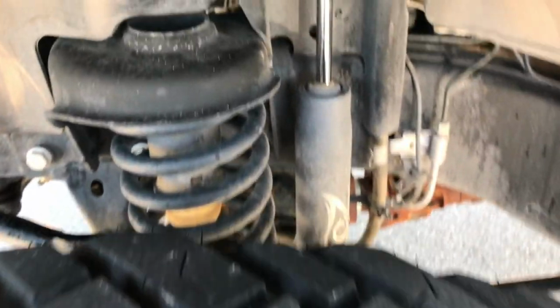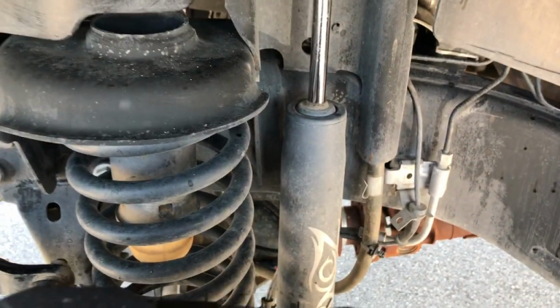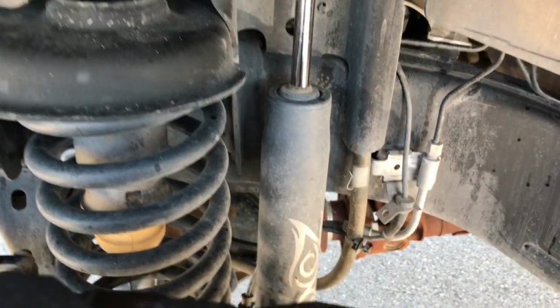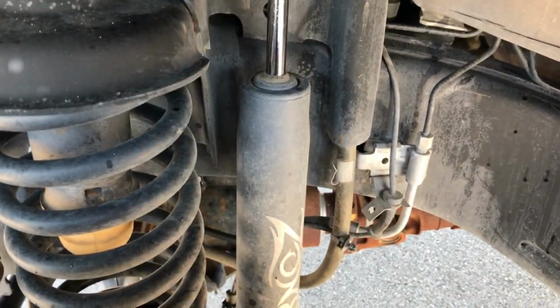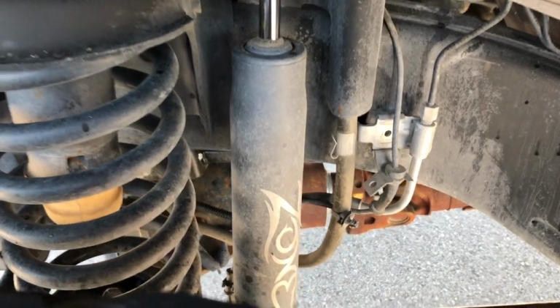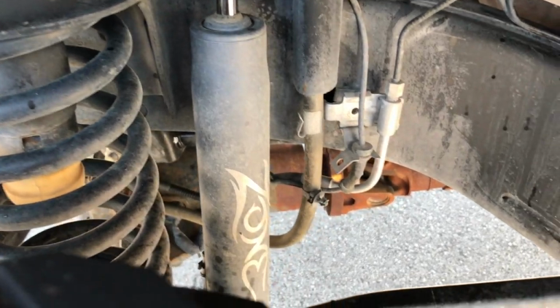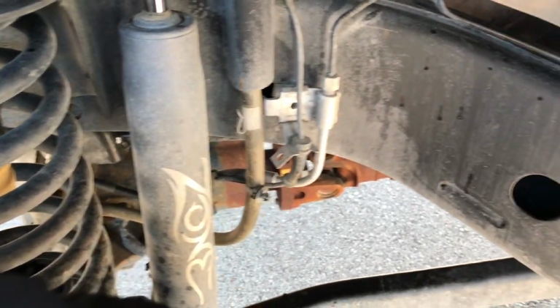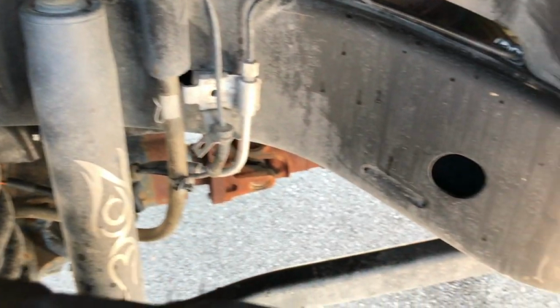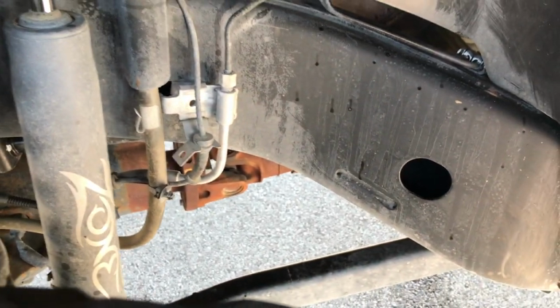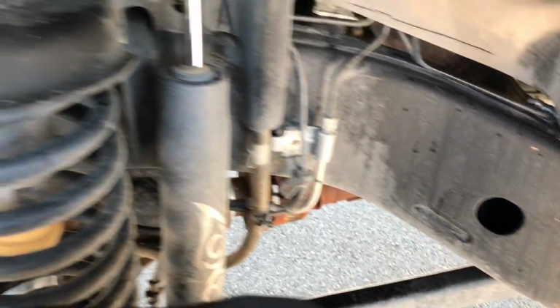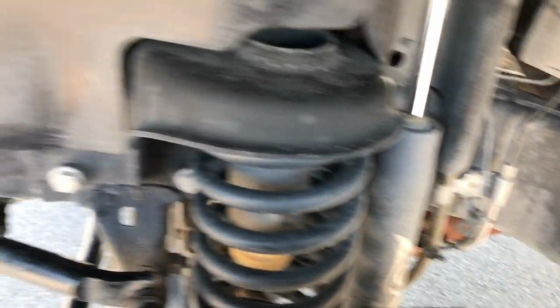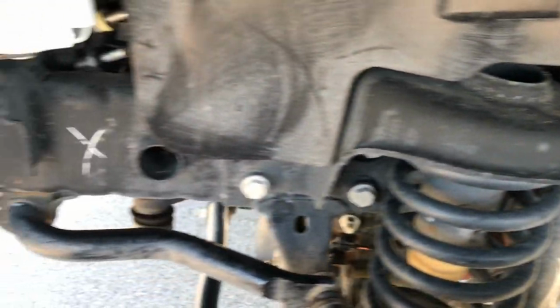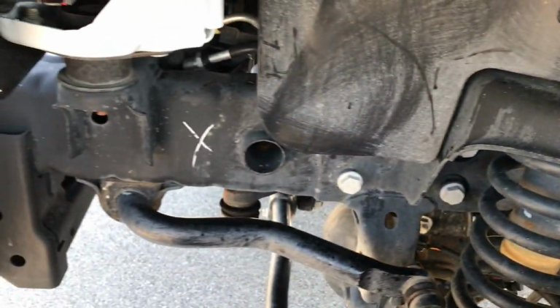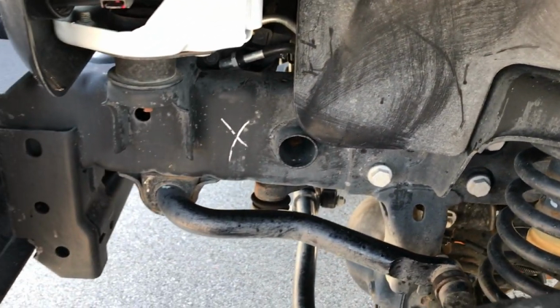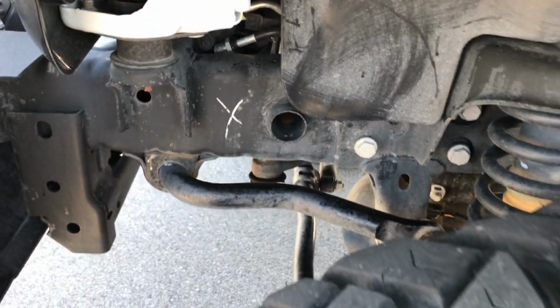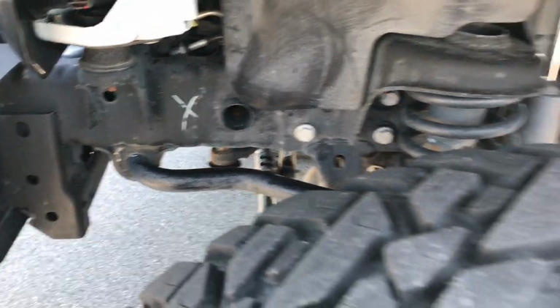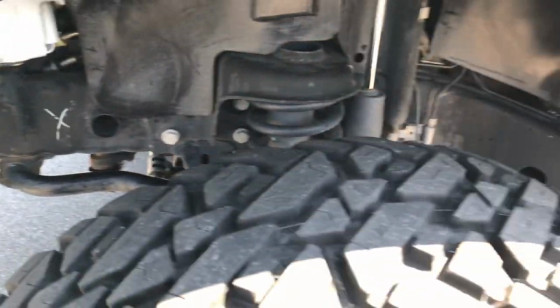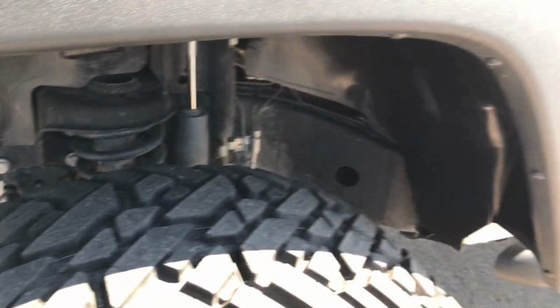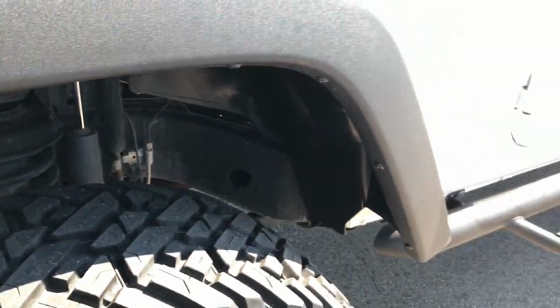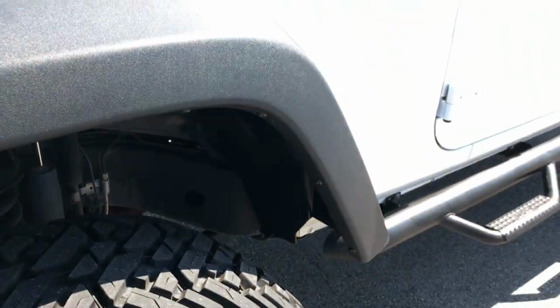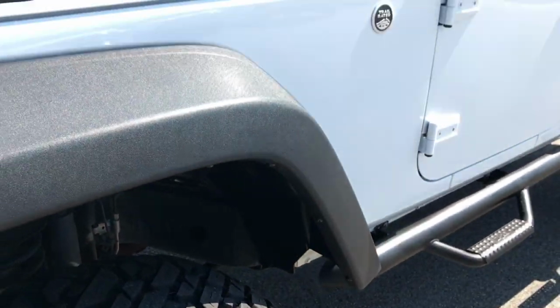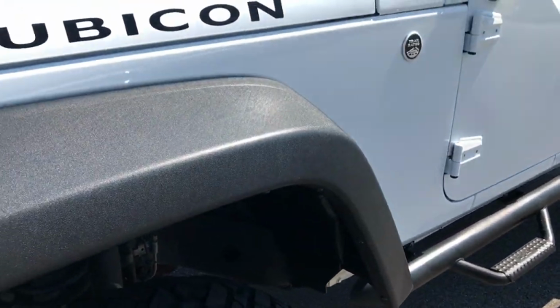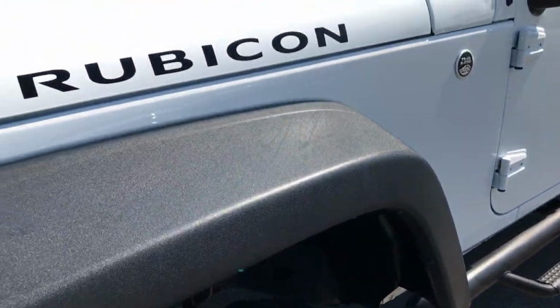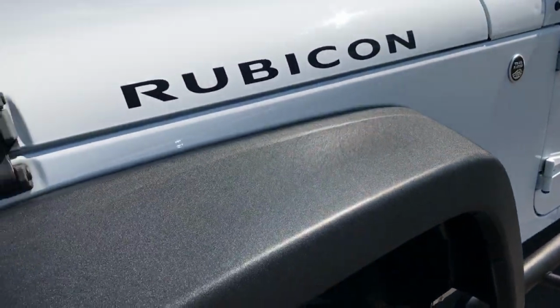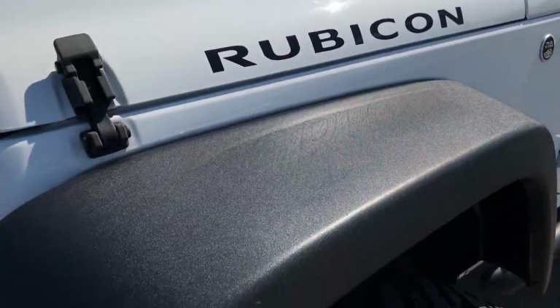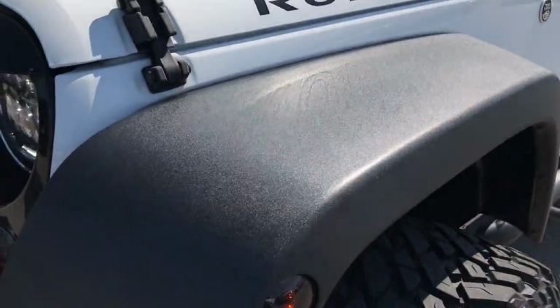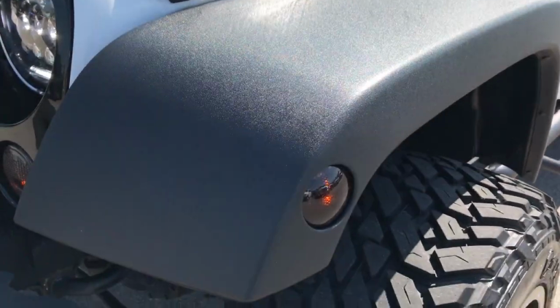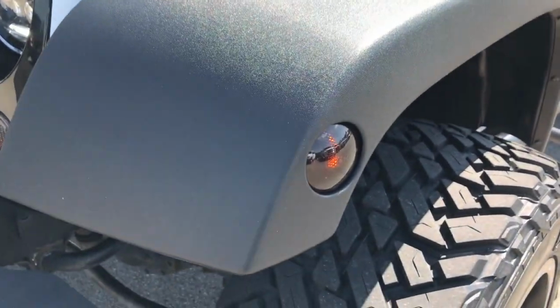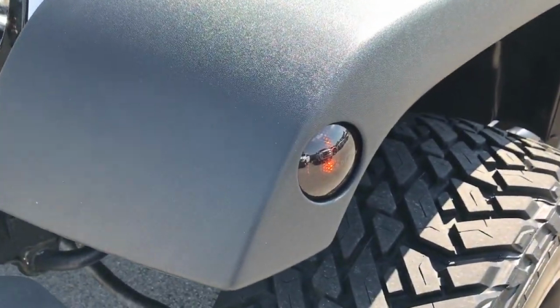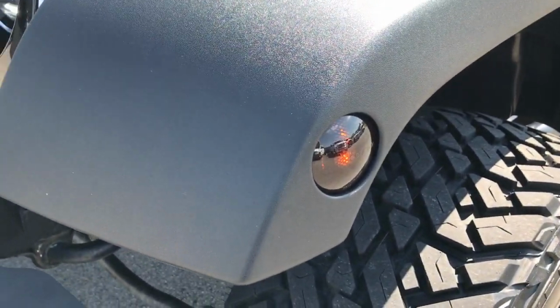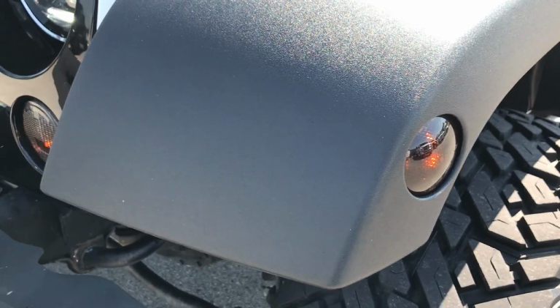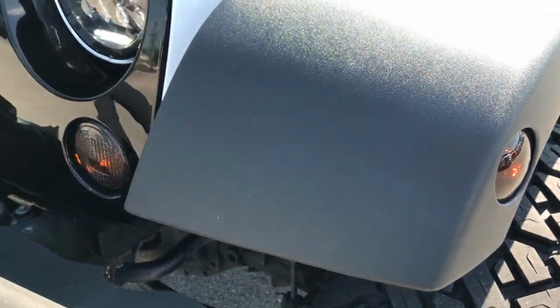It has a Zone suspension lift on it. You can see the frame and underbody — very clean underneath. It has the plastic fenders and blacked-out corner markers.